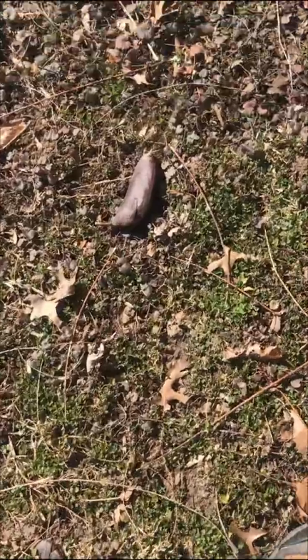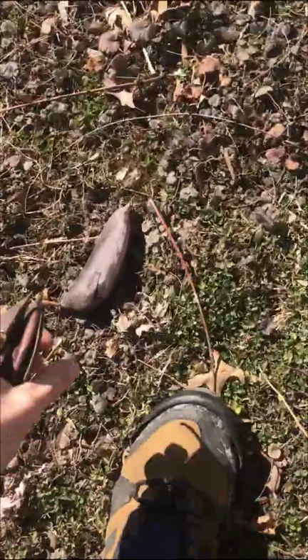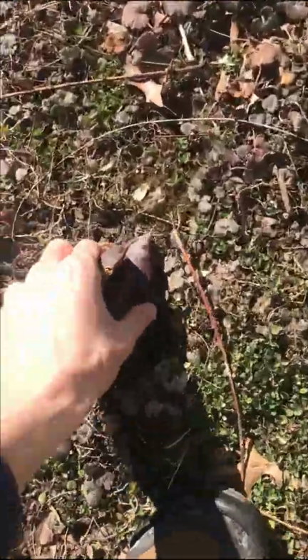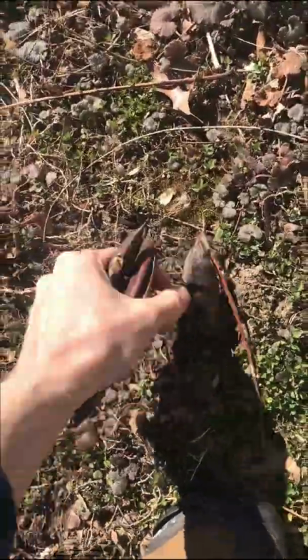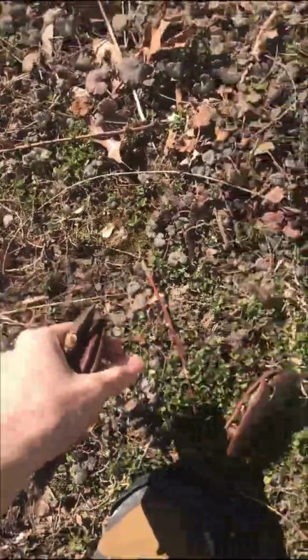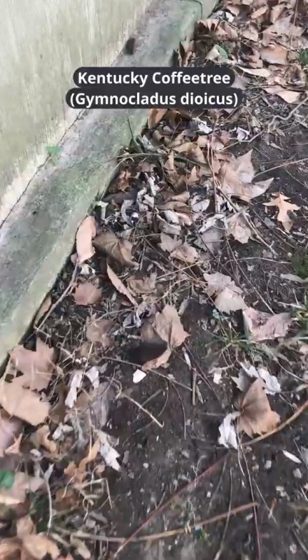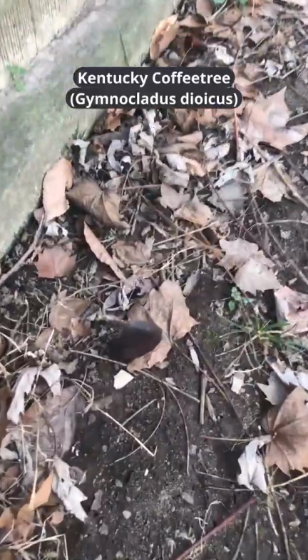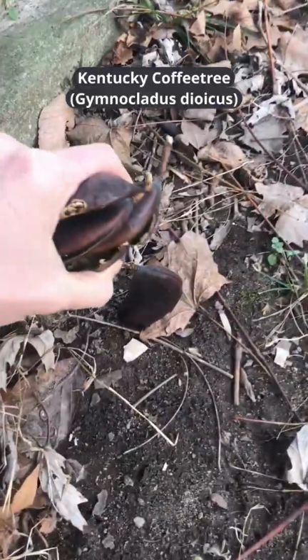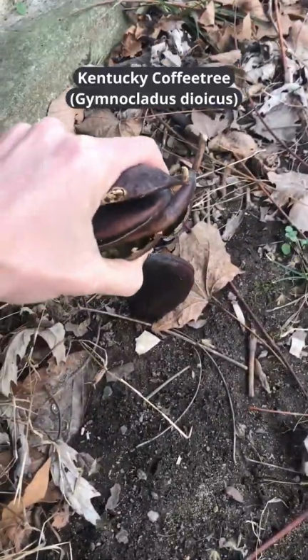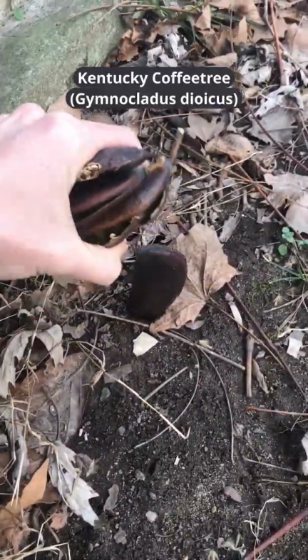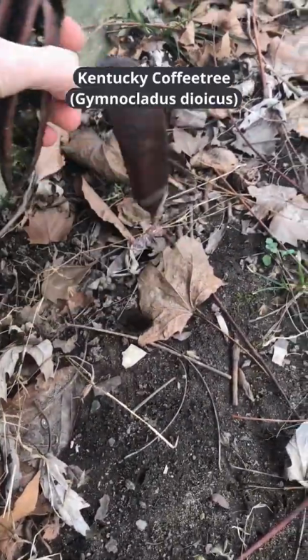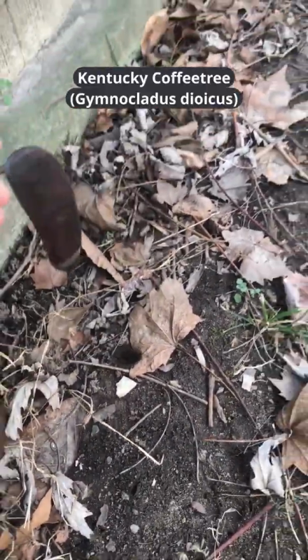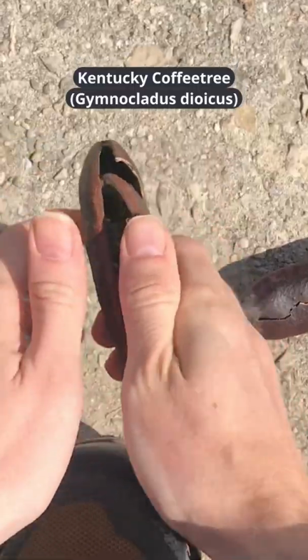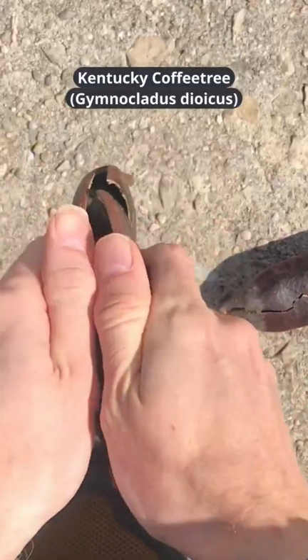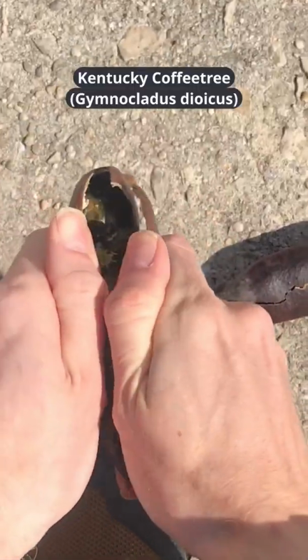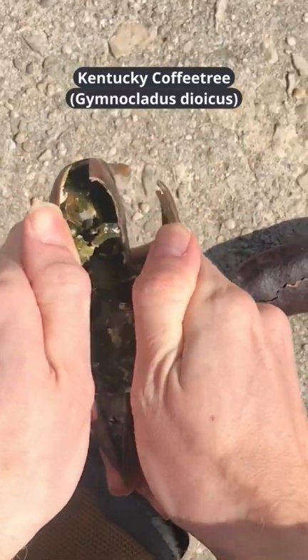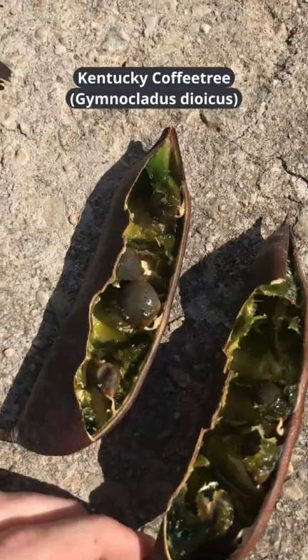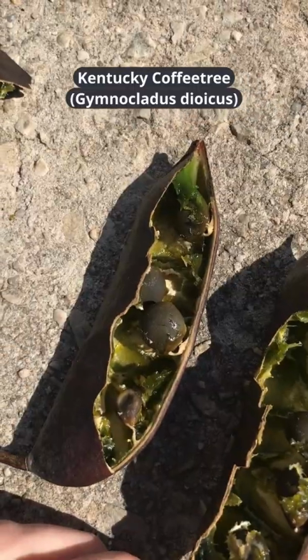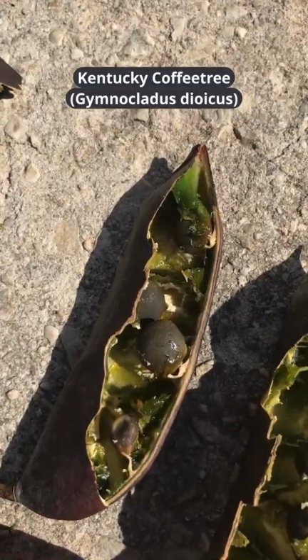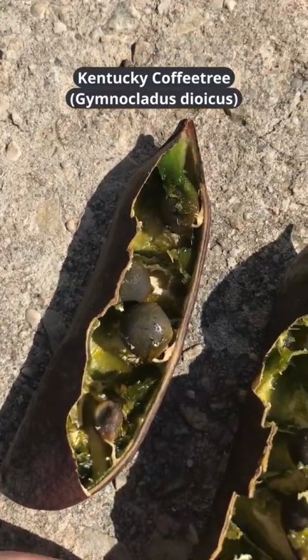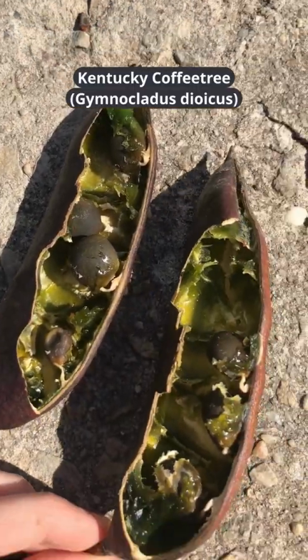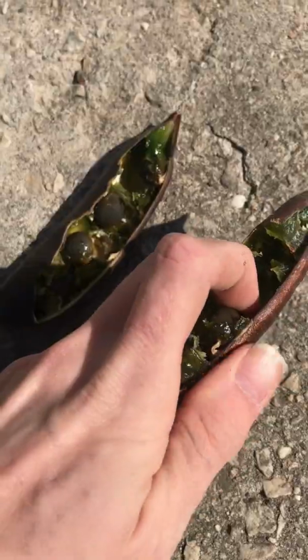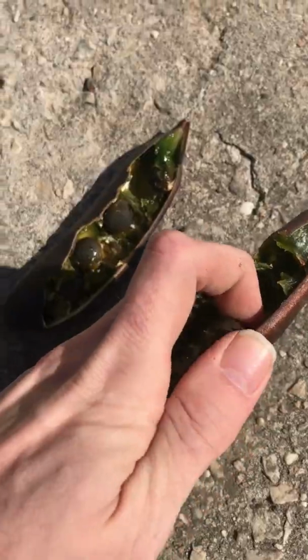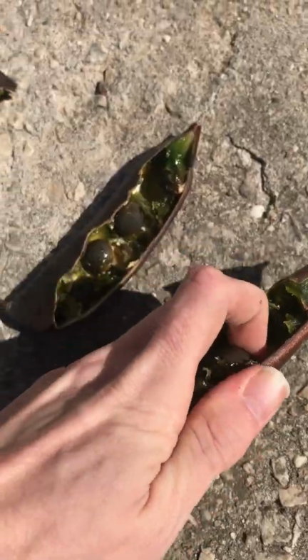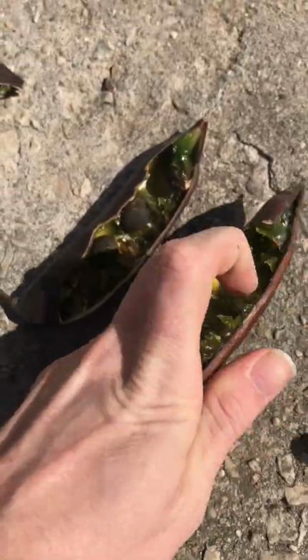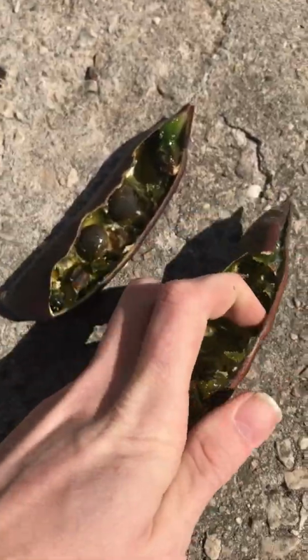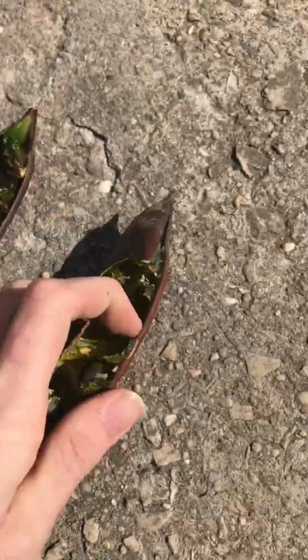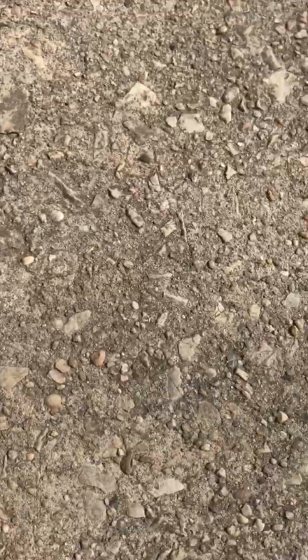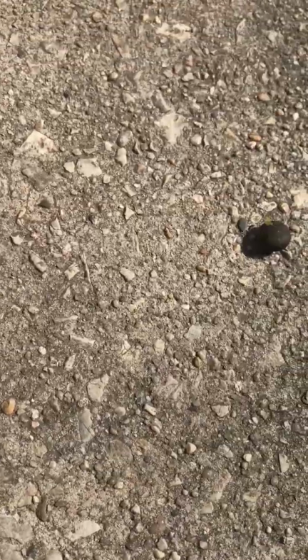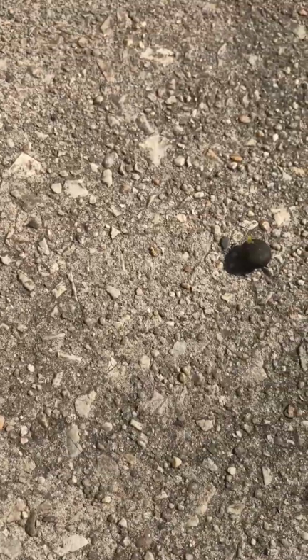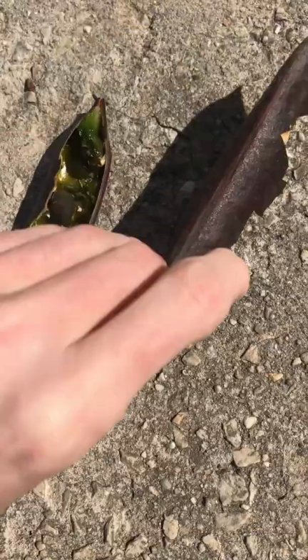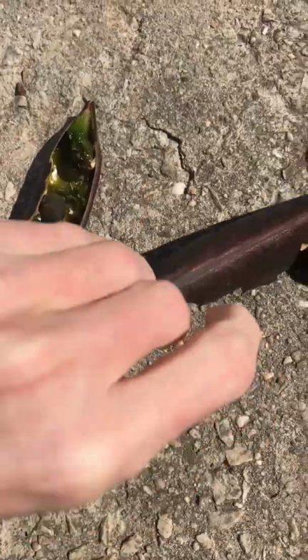Some tree species, like the Kentucky coffee tree, have male and female flowers on different plants, which means you need to have a male and a female in close proximity to each other to produce viable seeds.